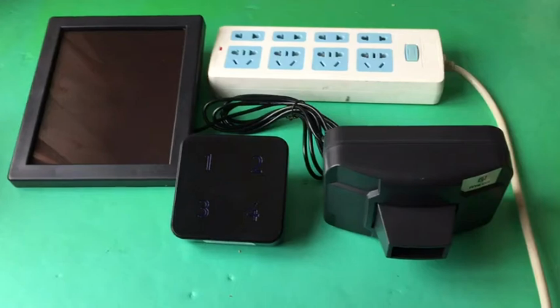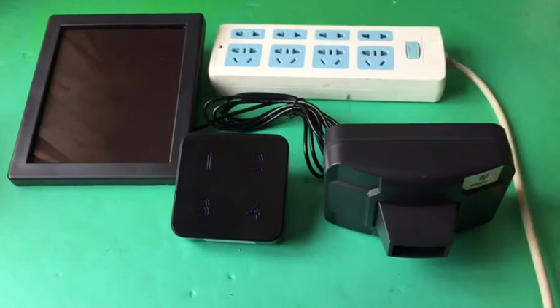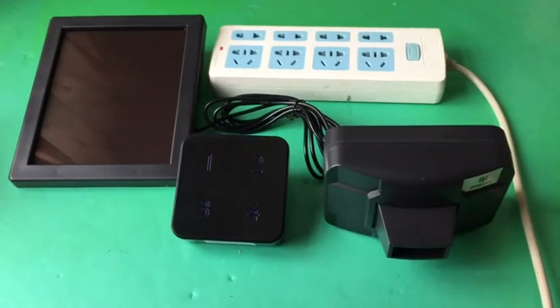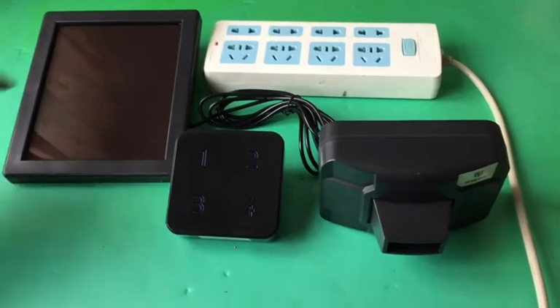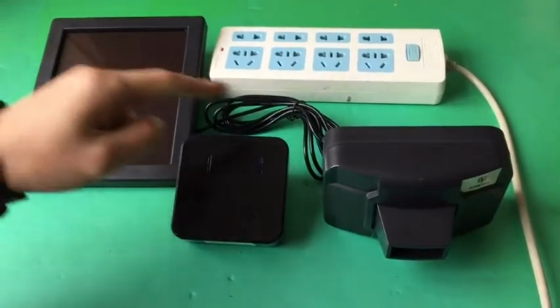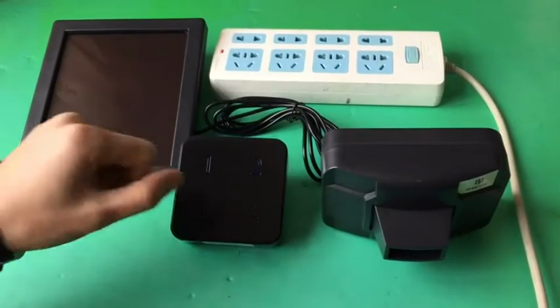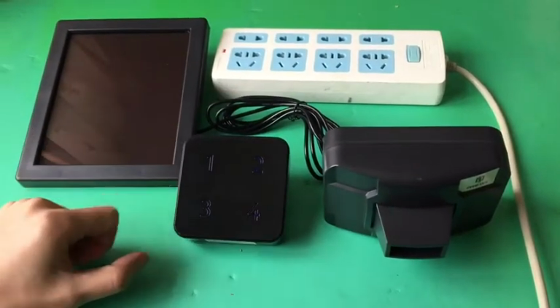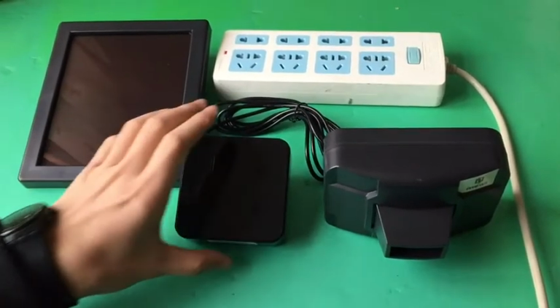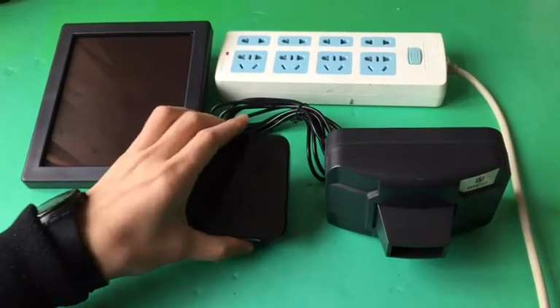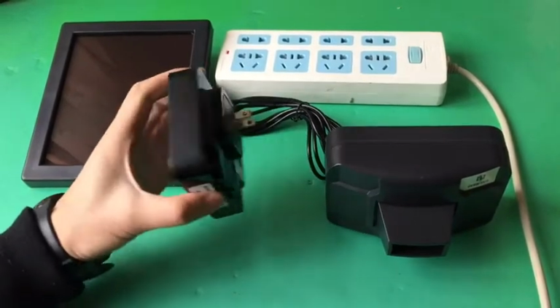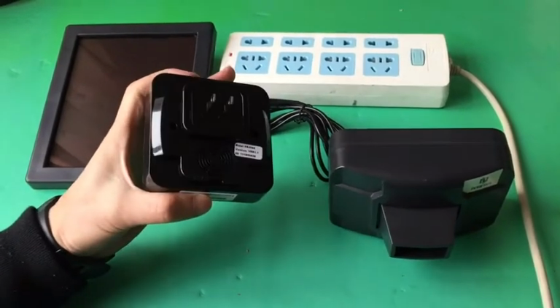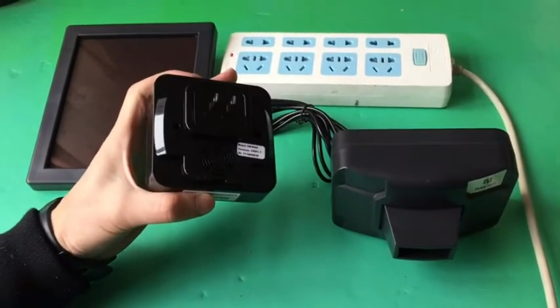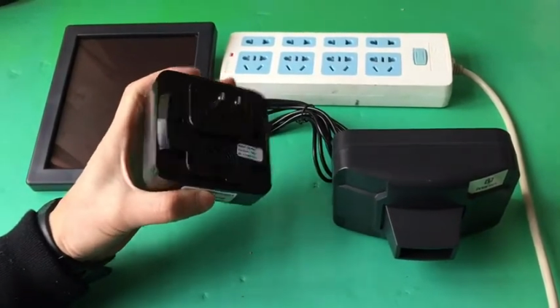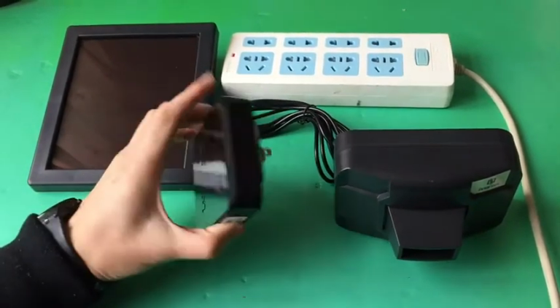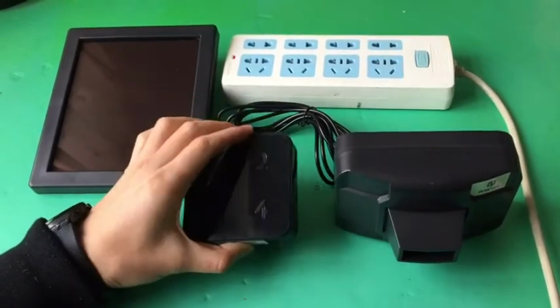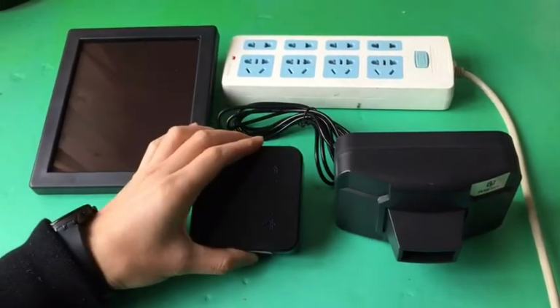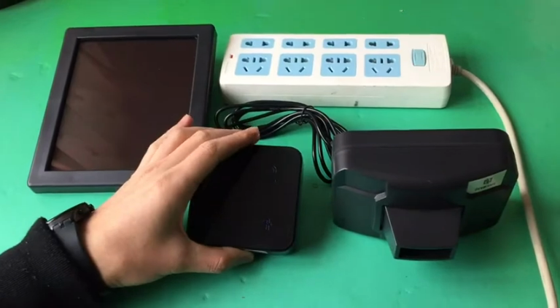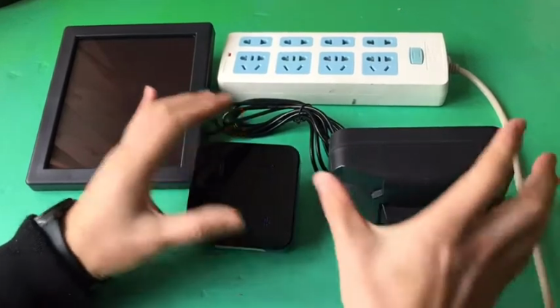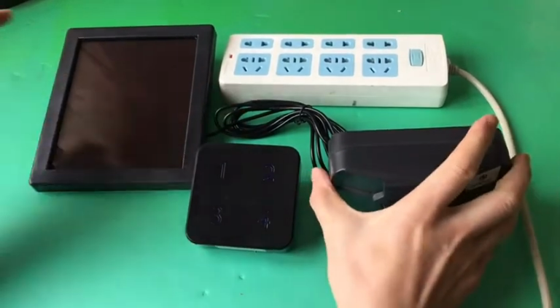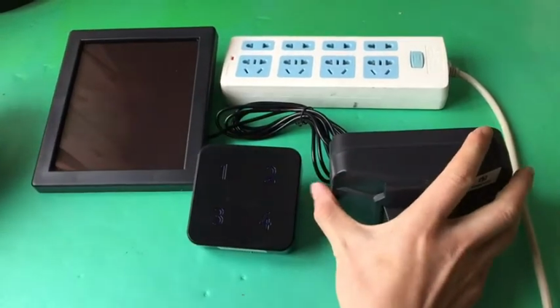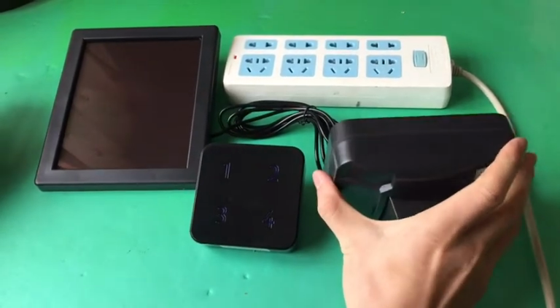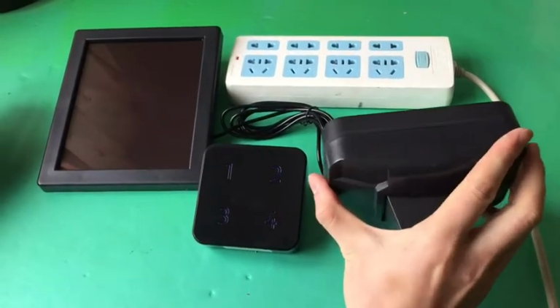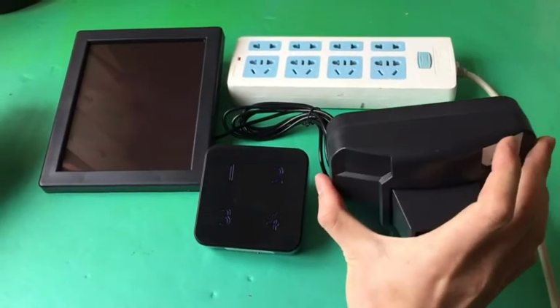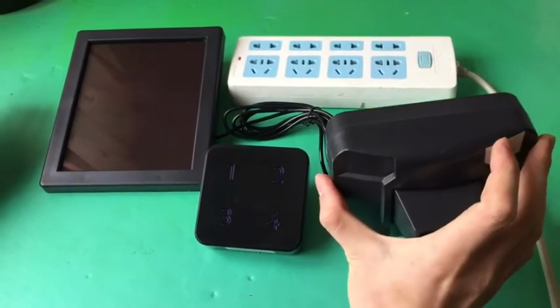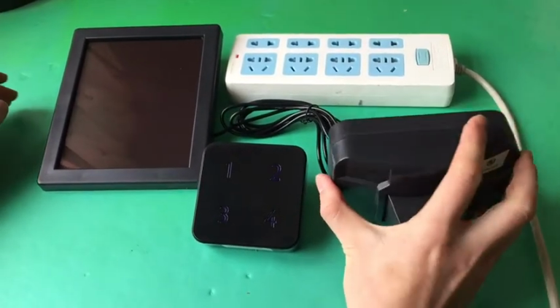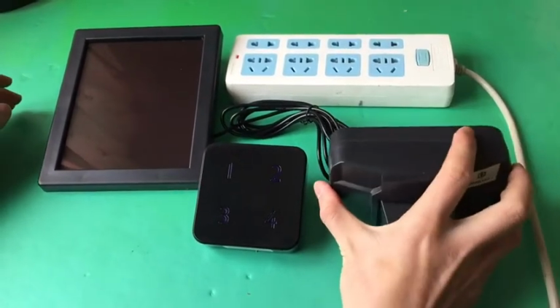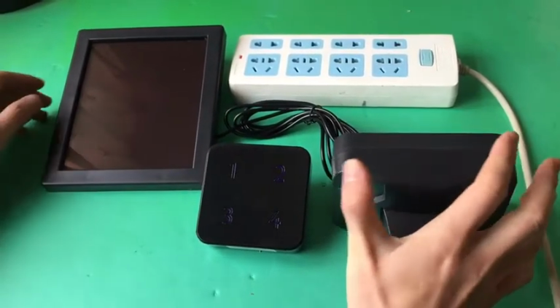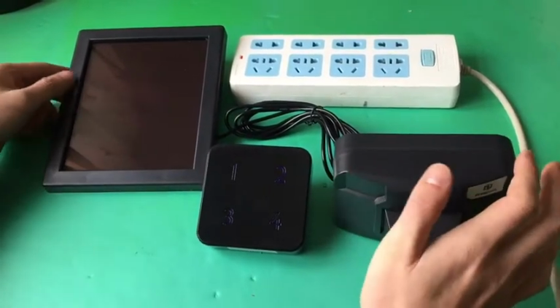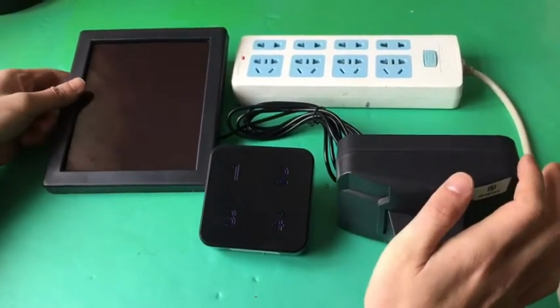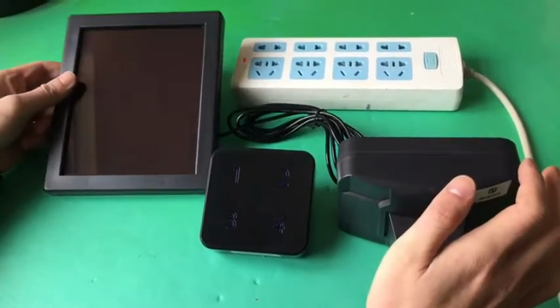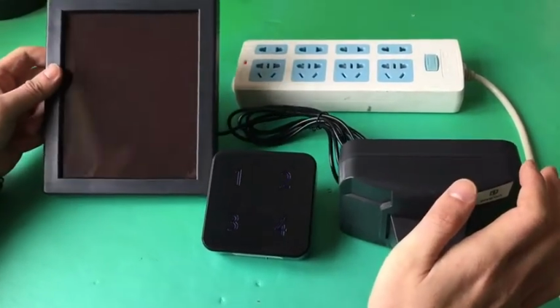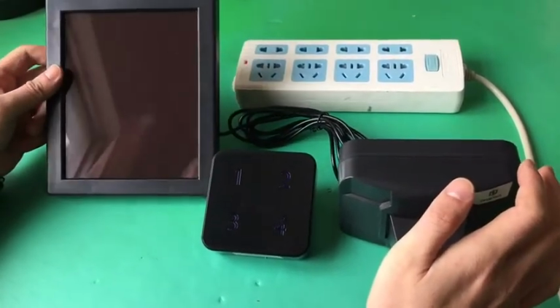The kit includes one plug-in receiver, one motion sensor, and one solar panel.